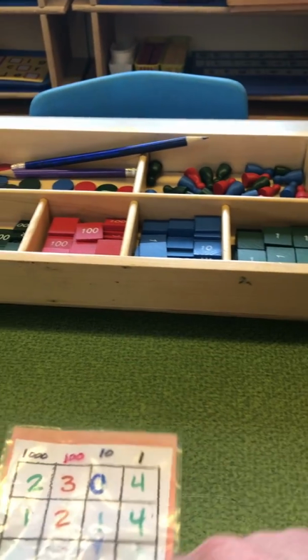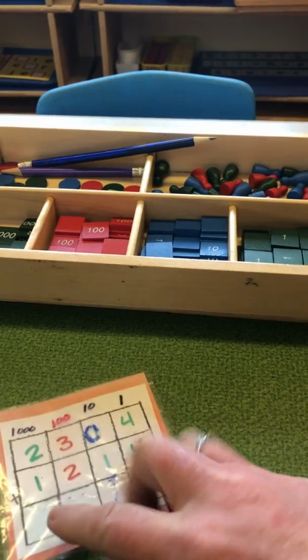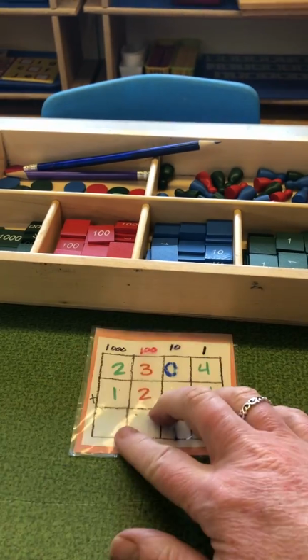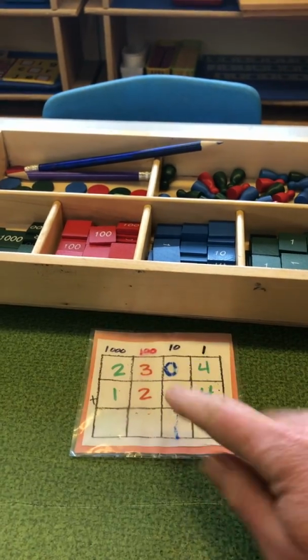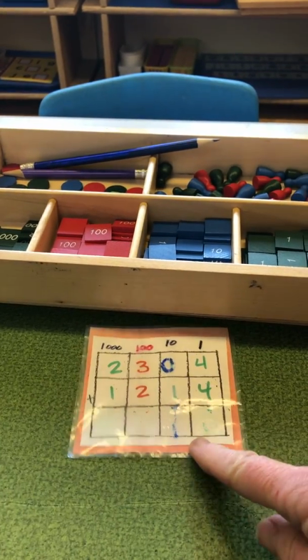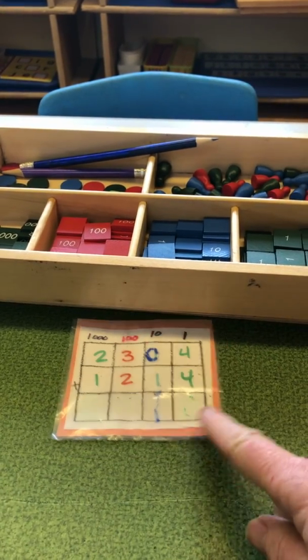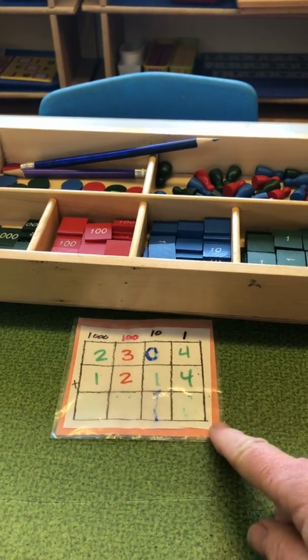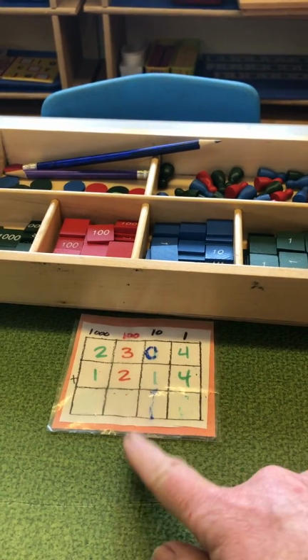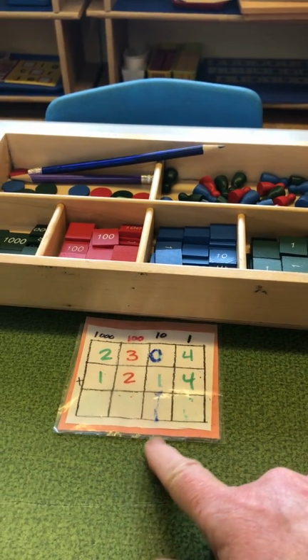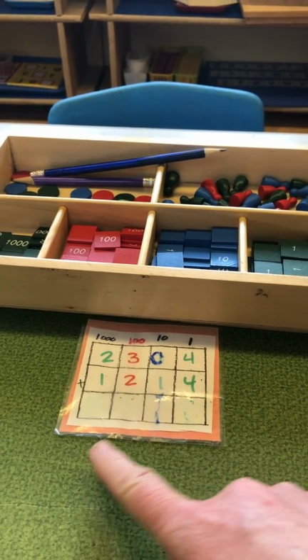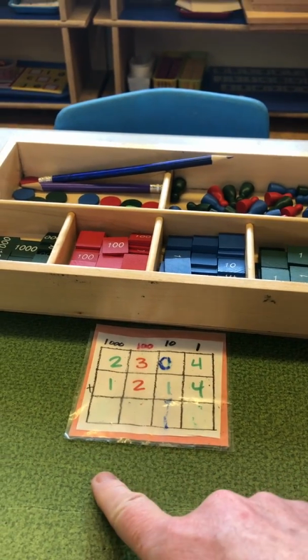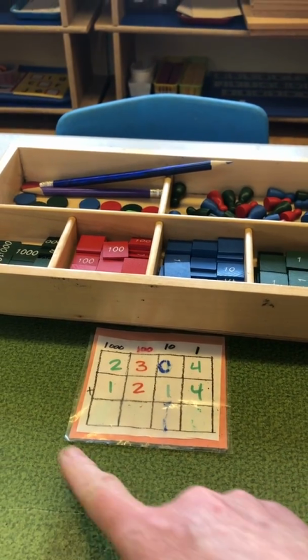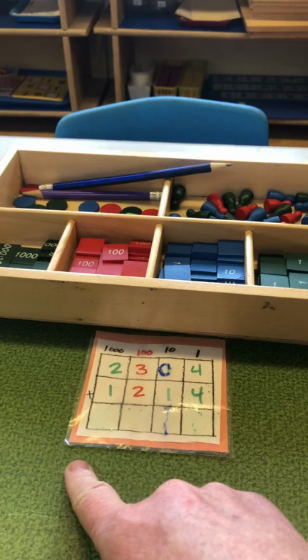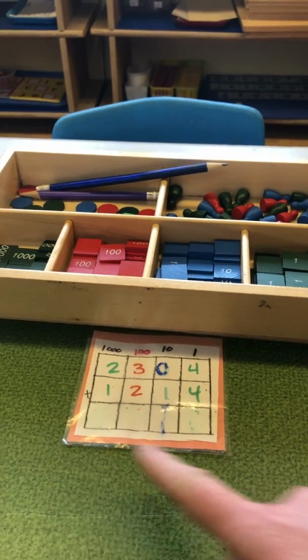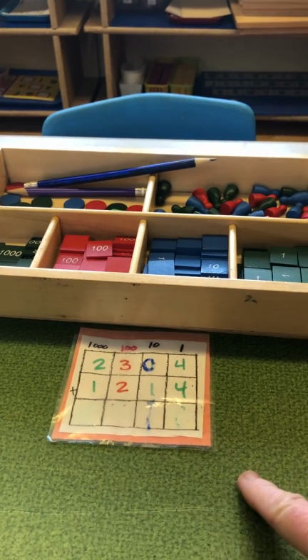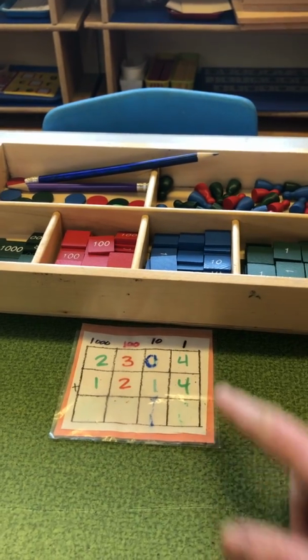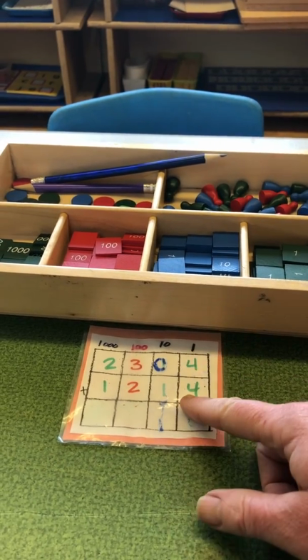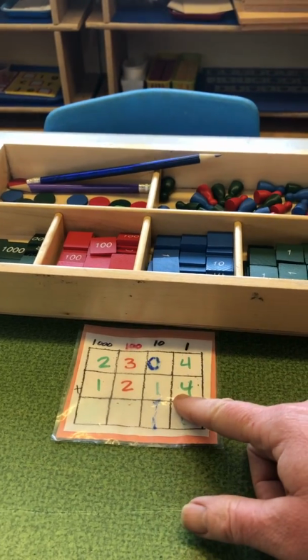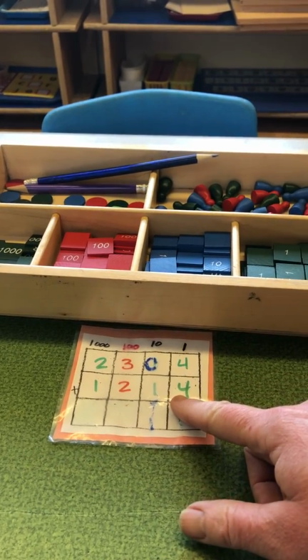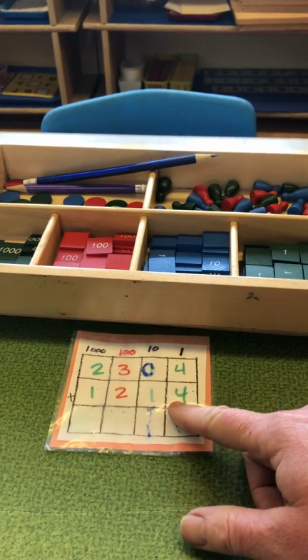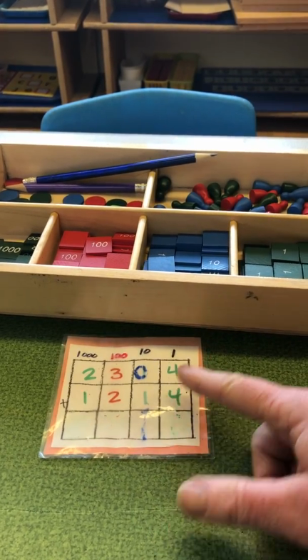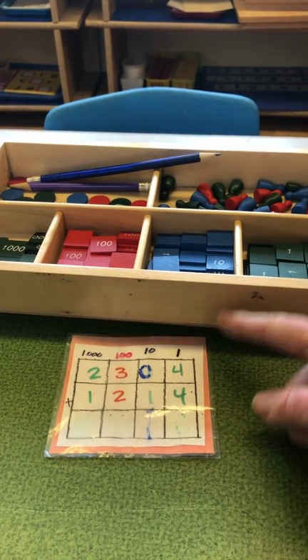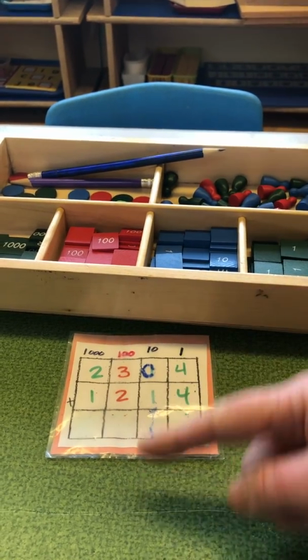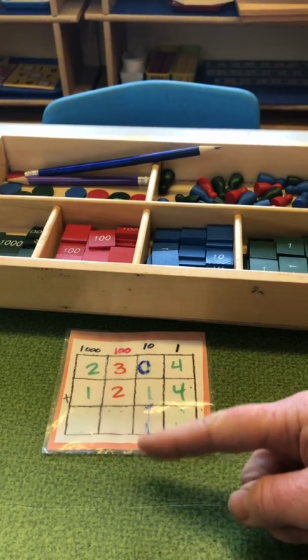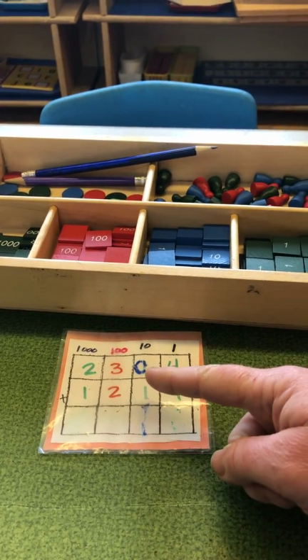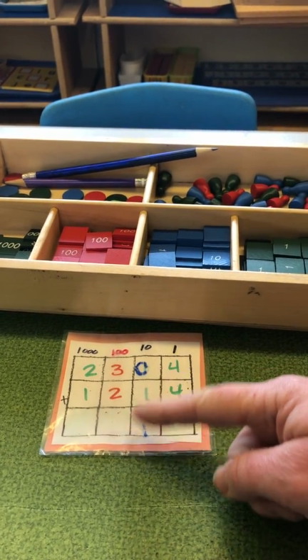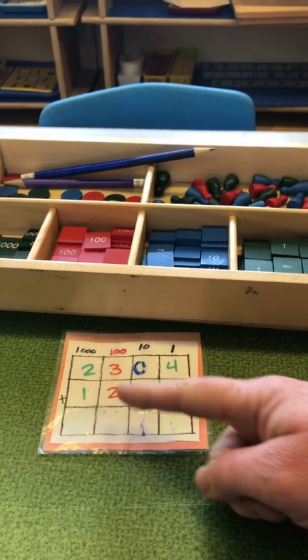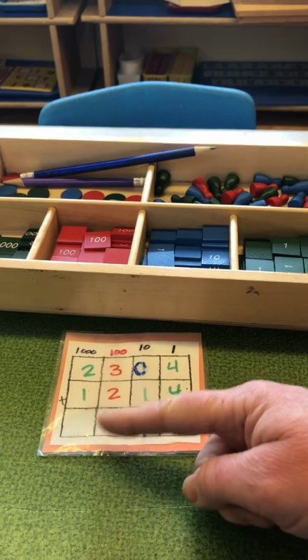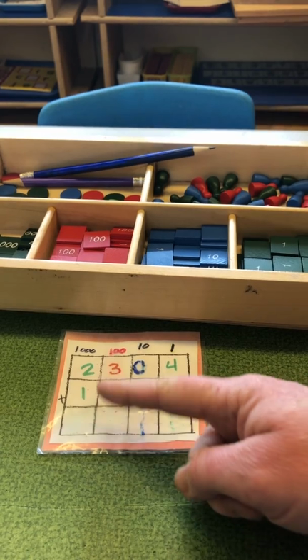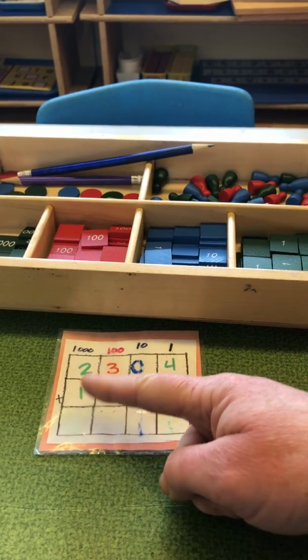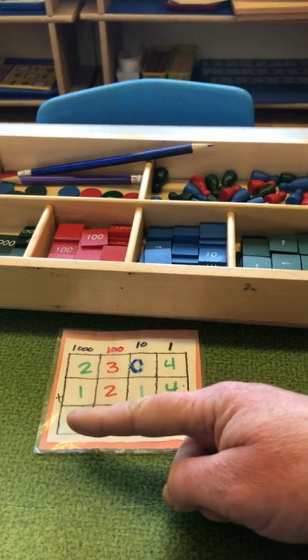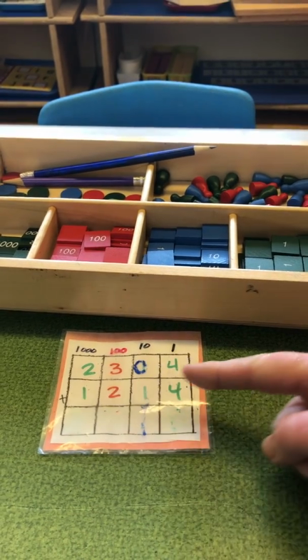This represents units, tens, hundreds, and thousands. The units are considered ones — so we have the ones column, tens column, hundreds column, and thousands column.